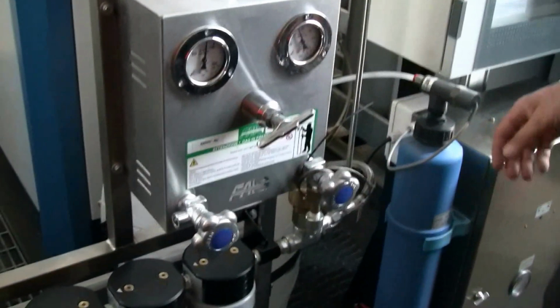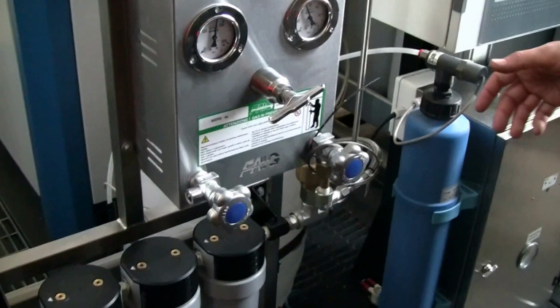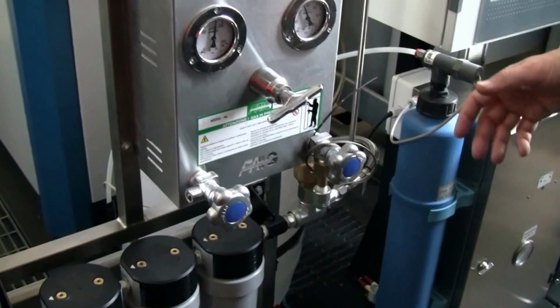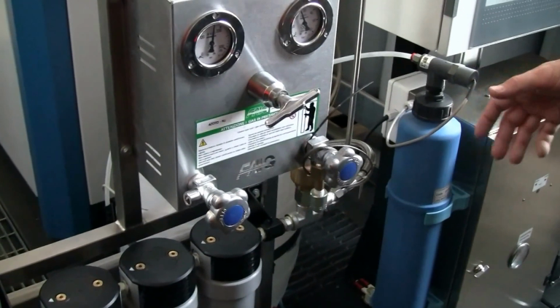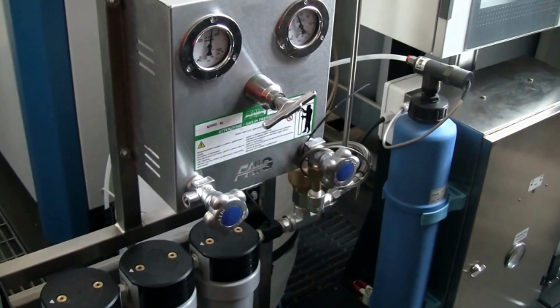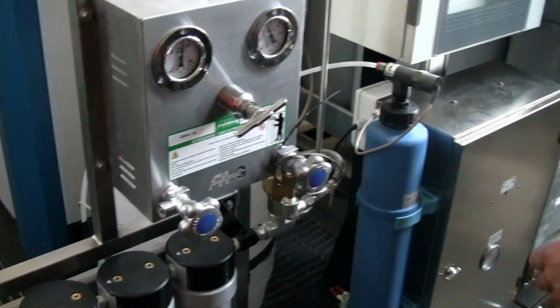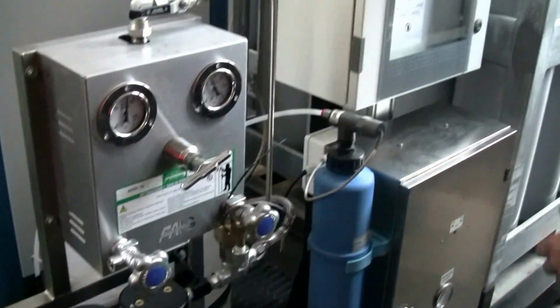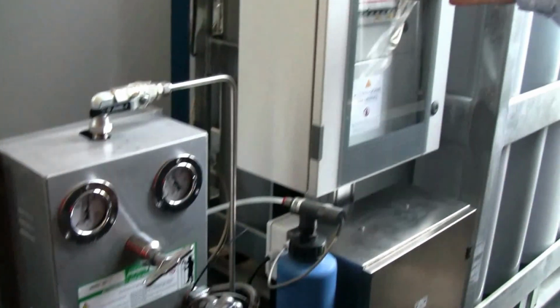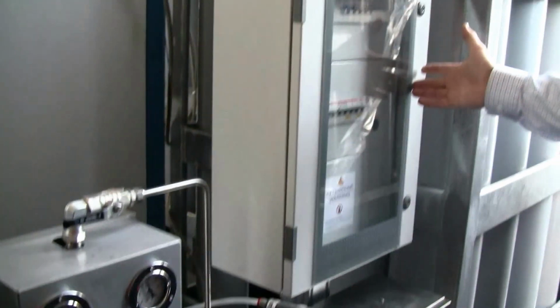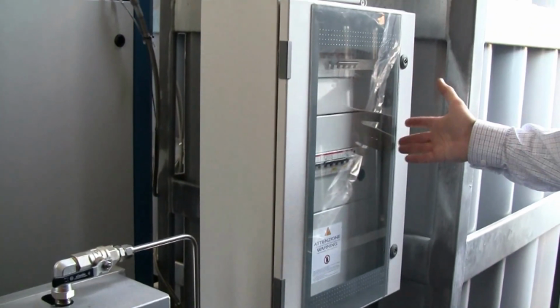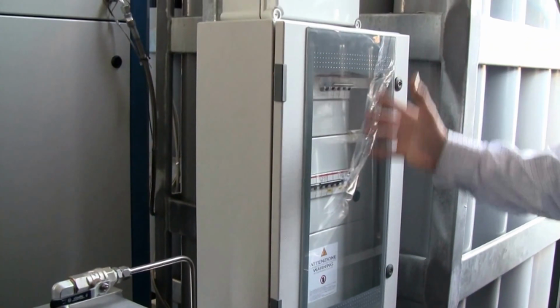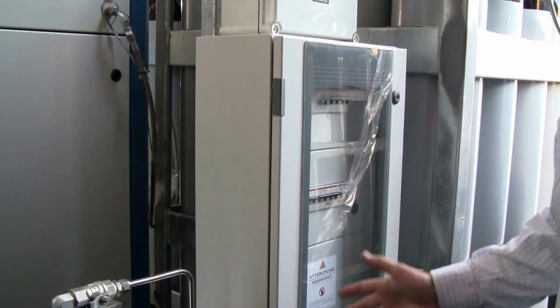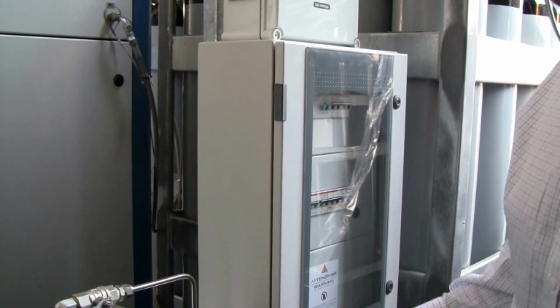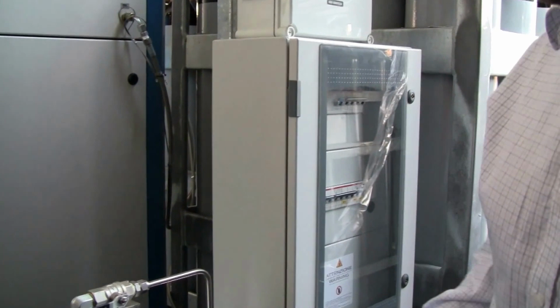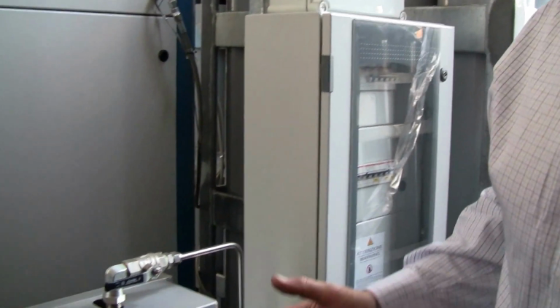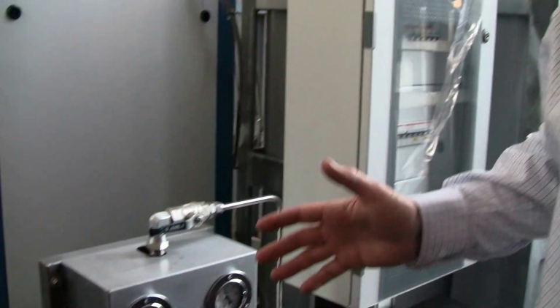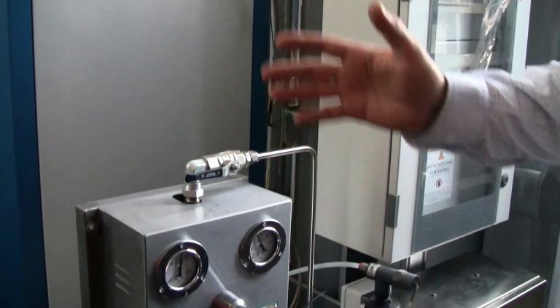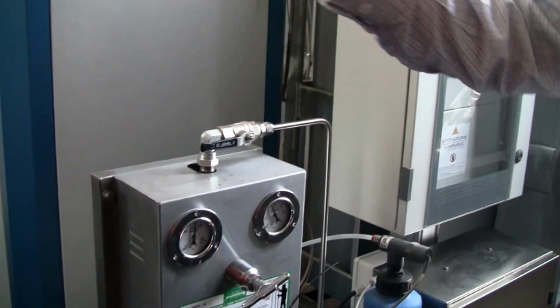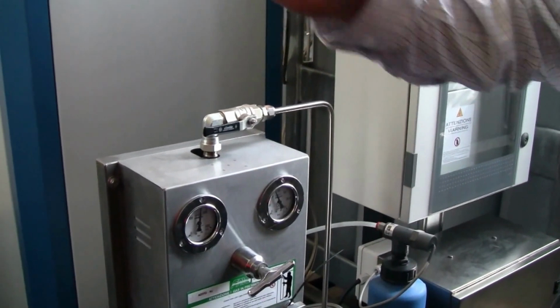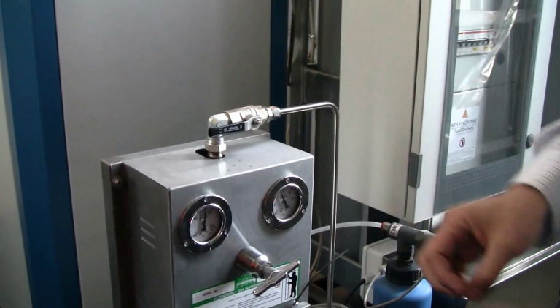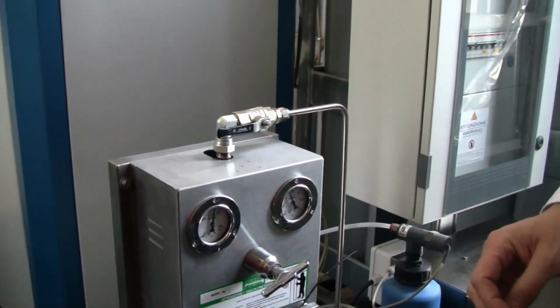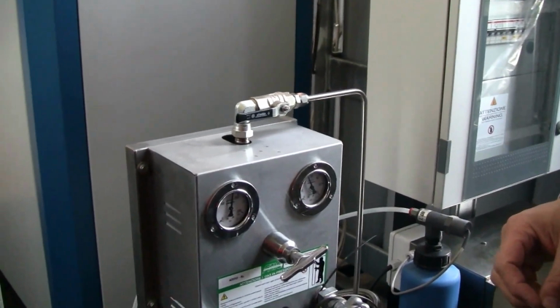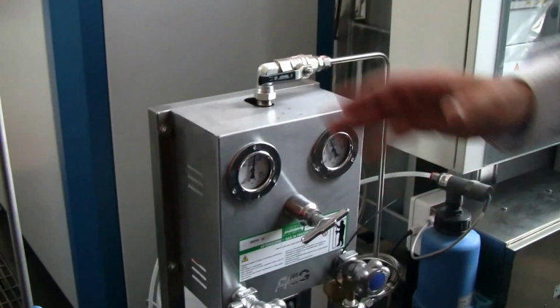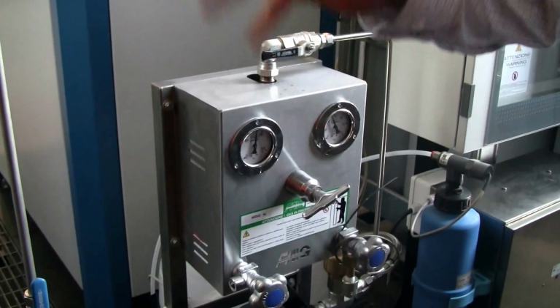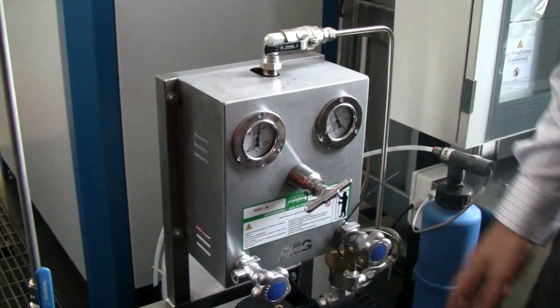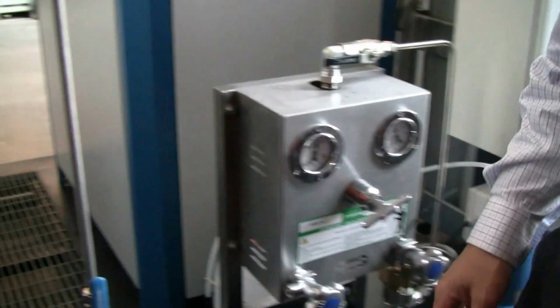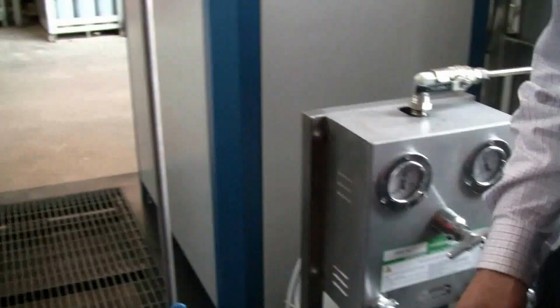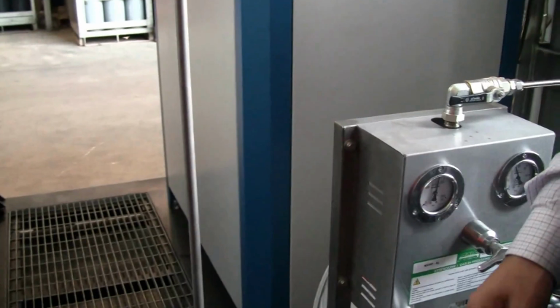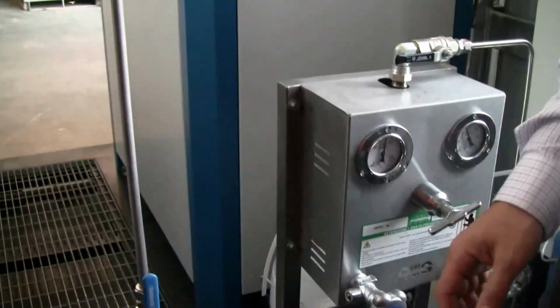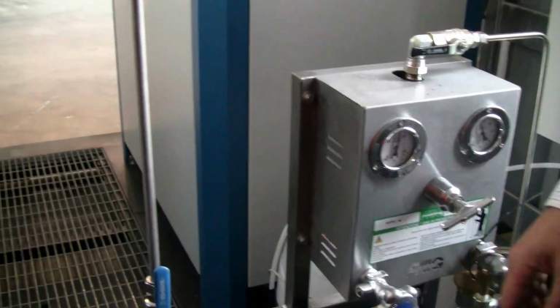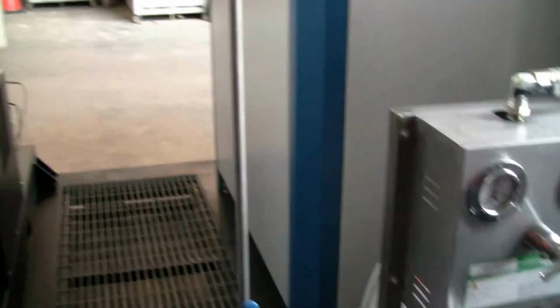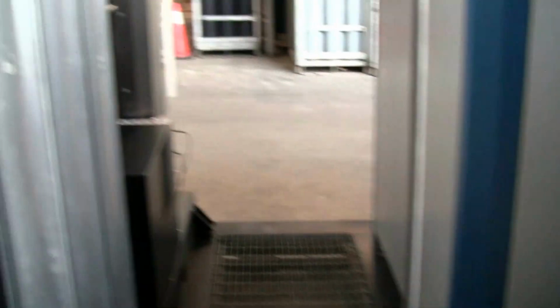Then of course we have electricity coming from the distribution board — it's all supplied. This goes to the nitrogen generator, called the Saturn hood, and I'll show you now every detail of the machine.